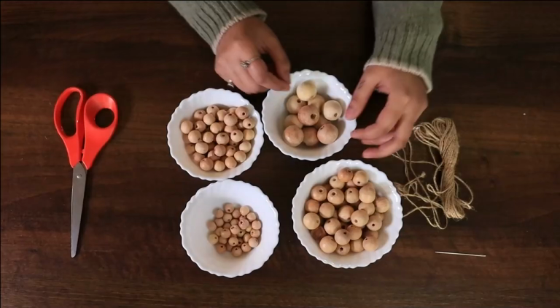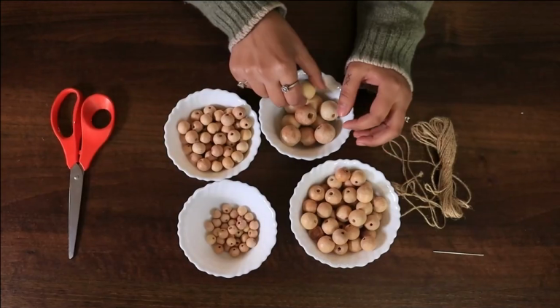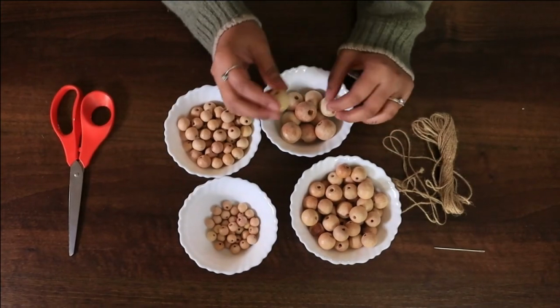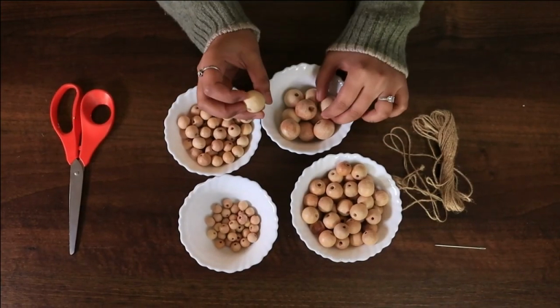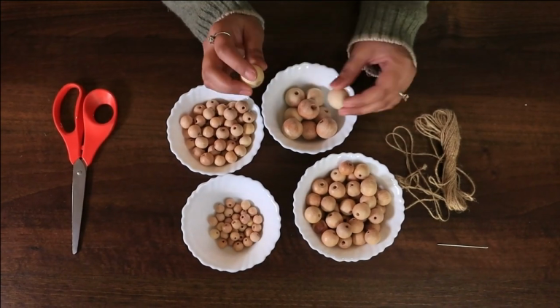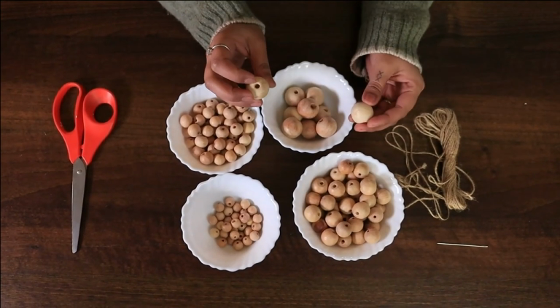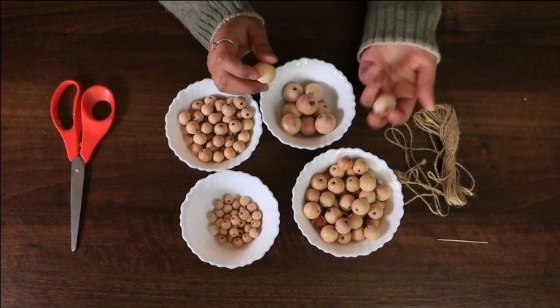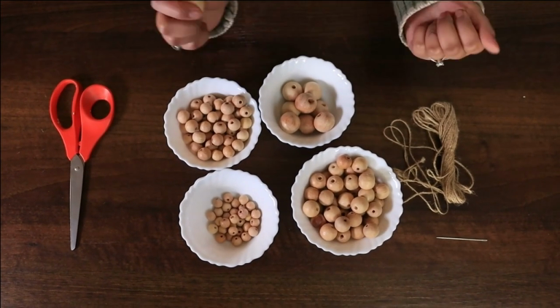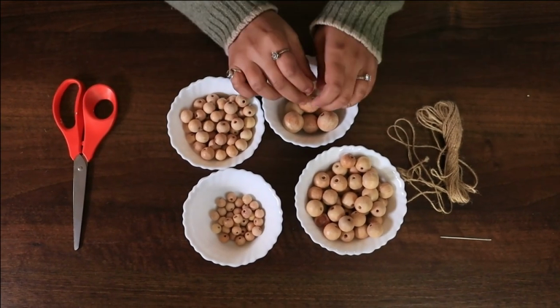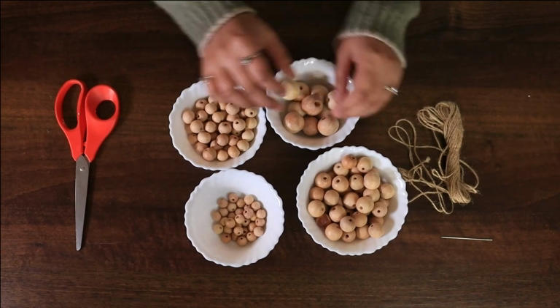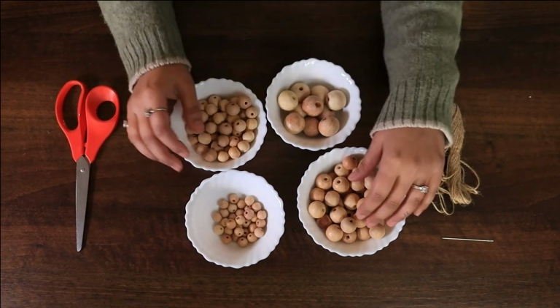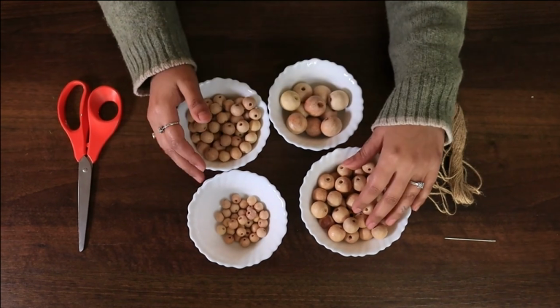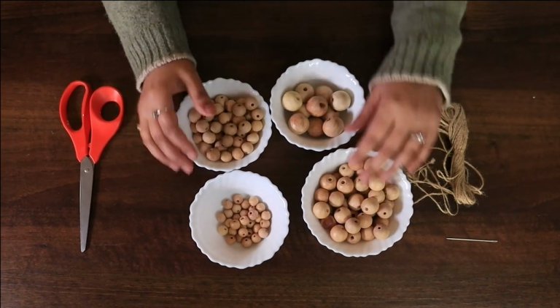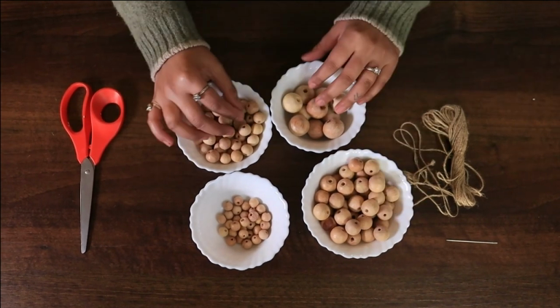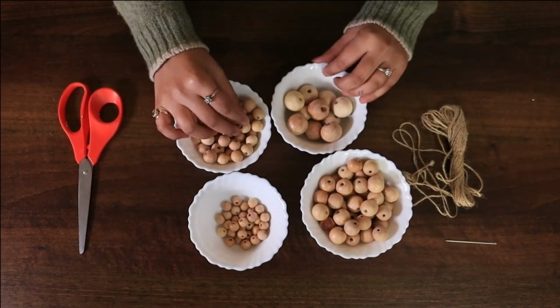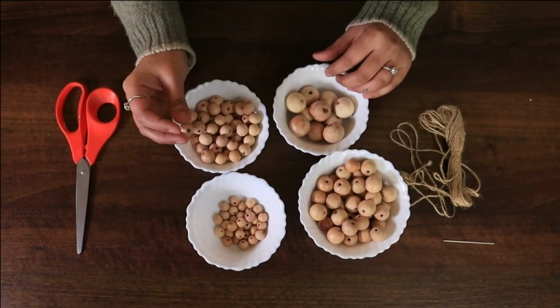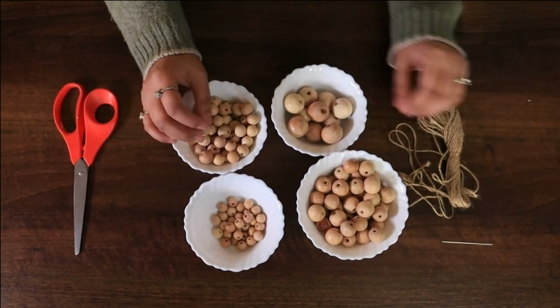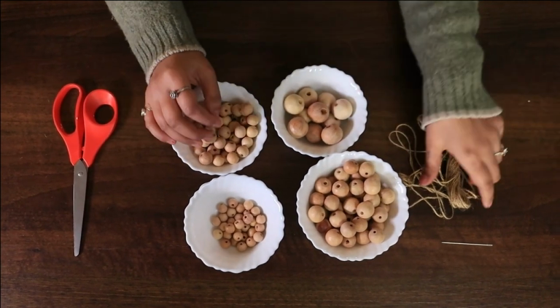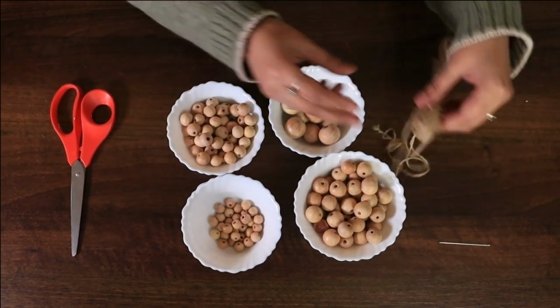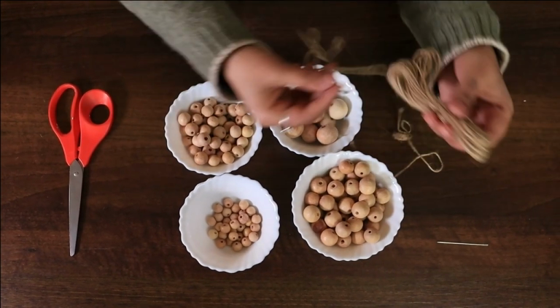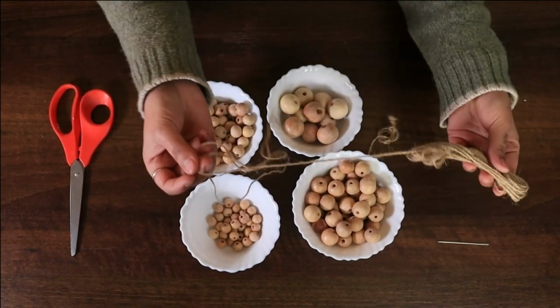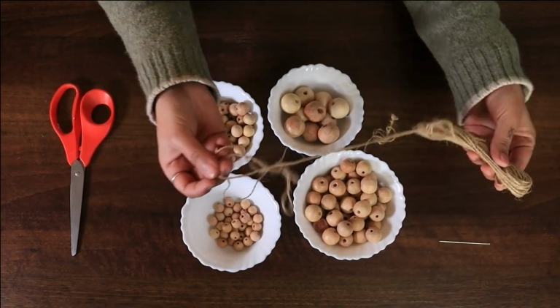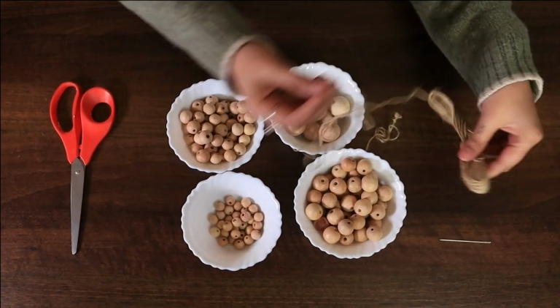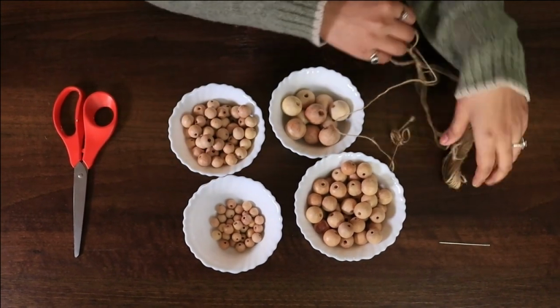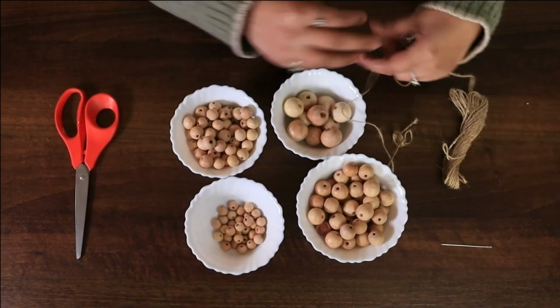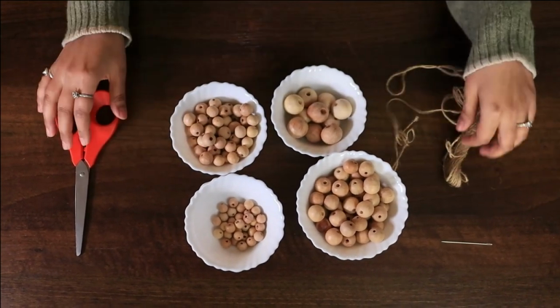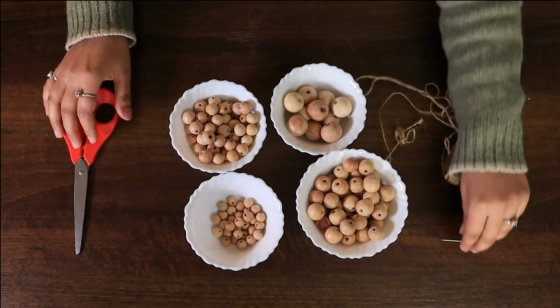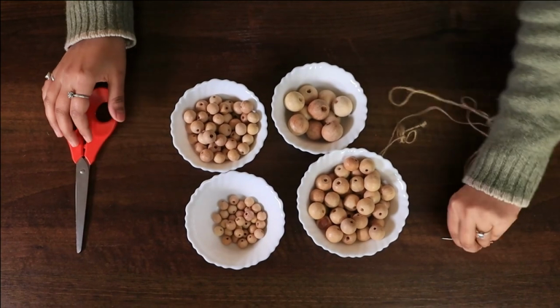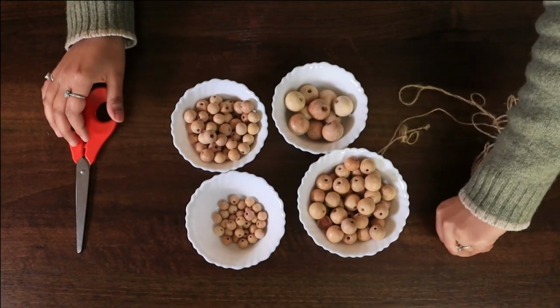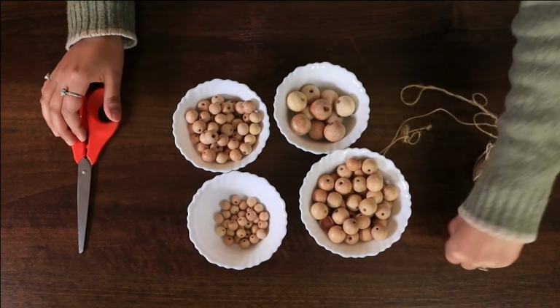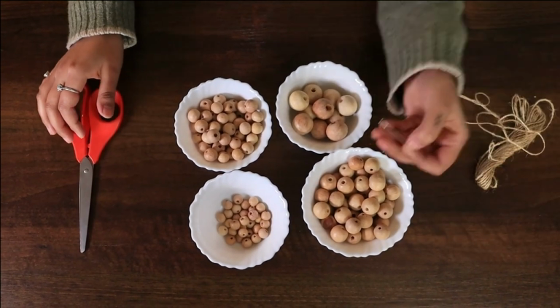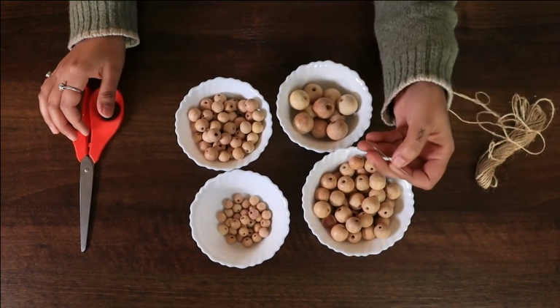For our wooden bead Christmas garland, we are using four sizes of wooden beads, this jute twine, scissors and a needle.